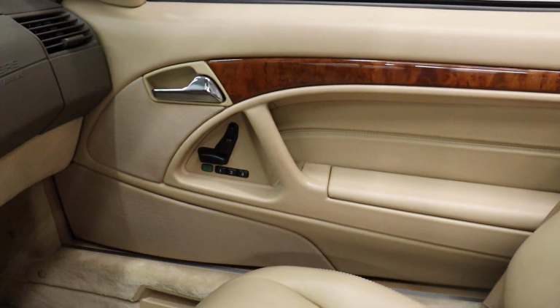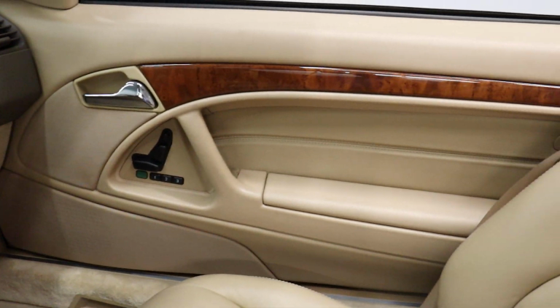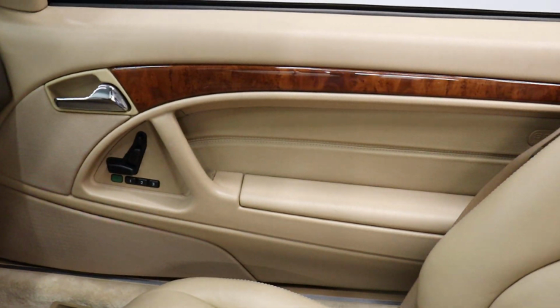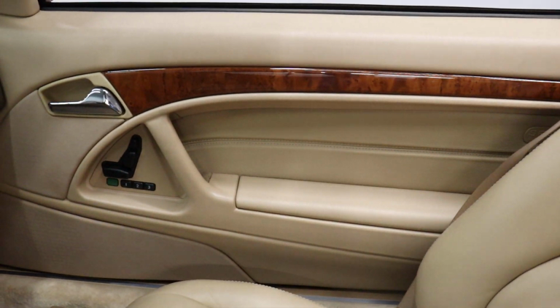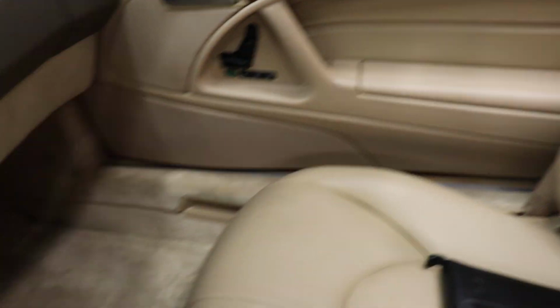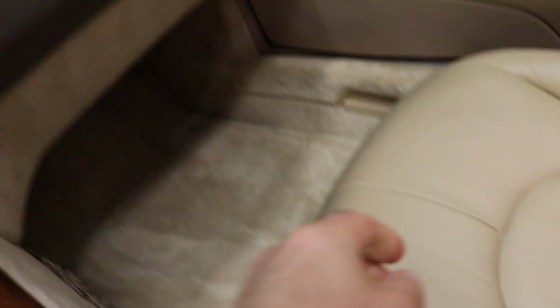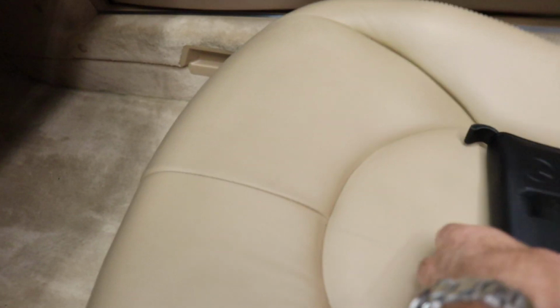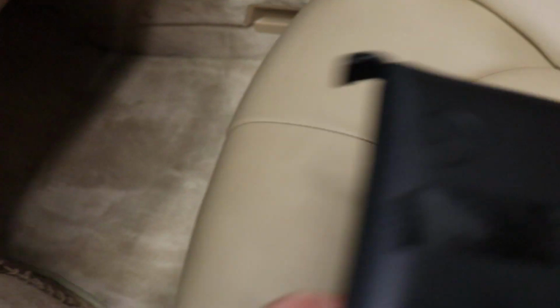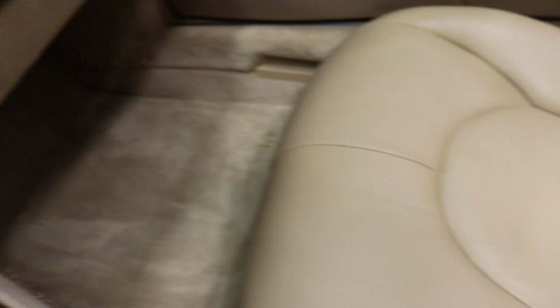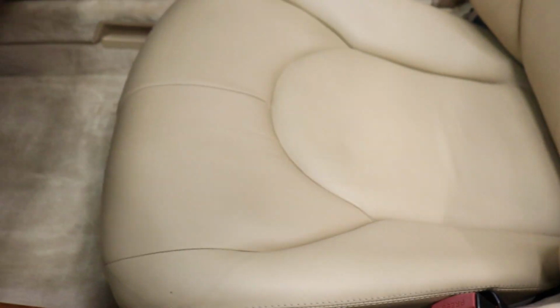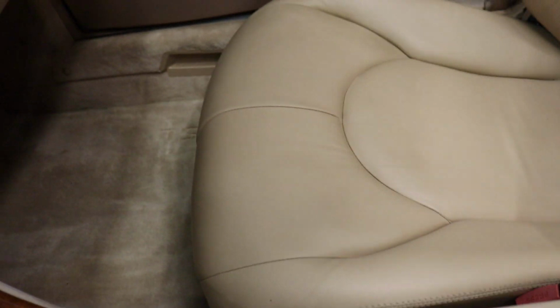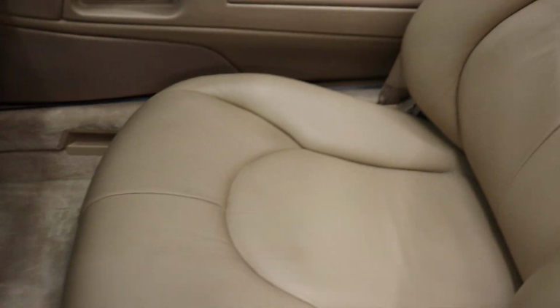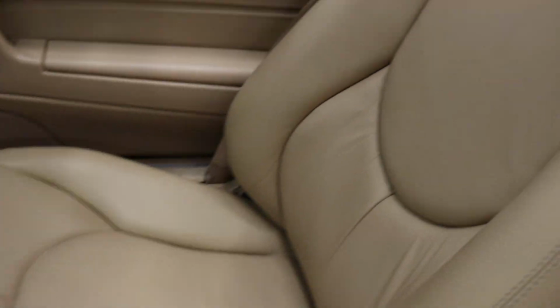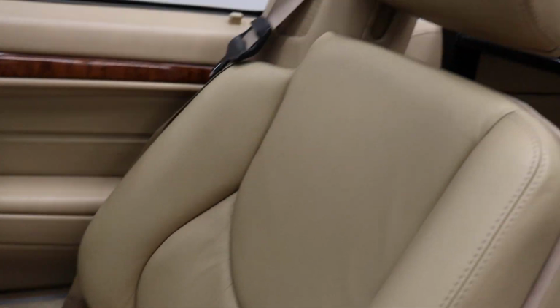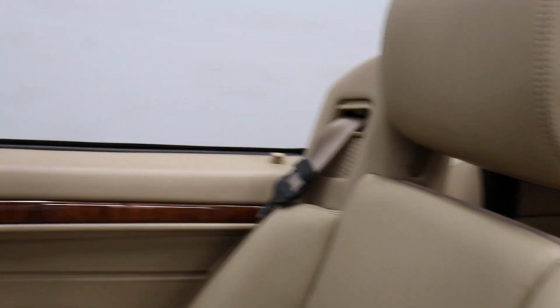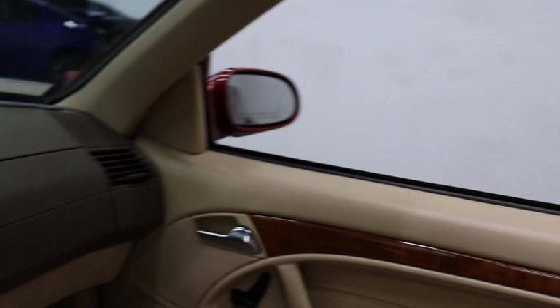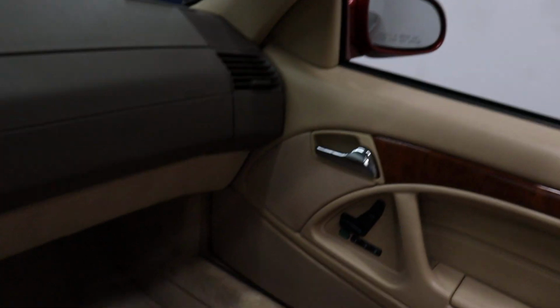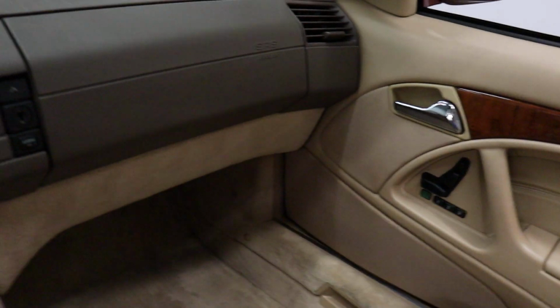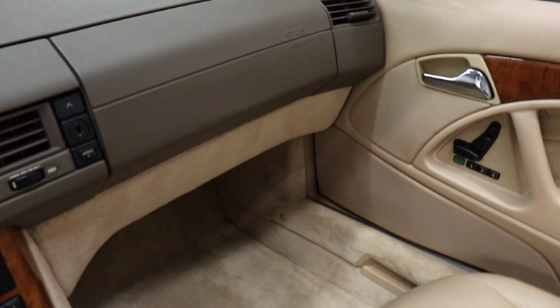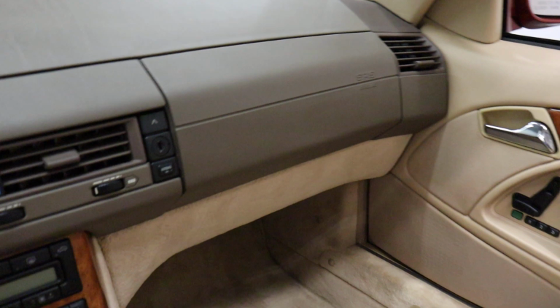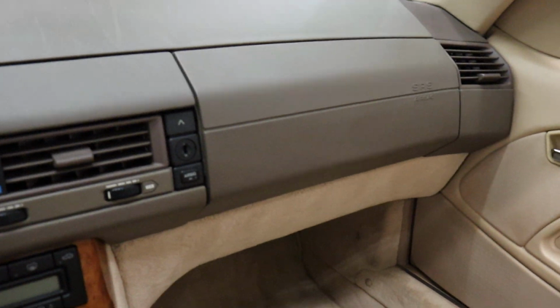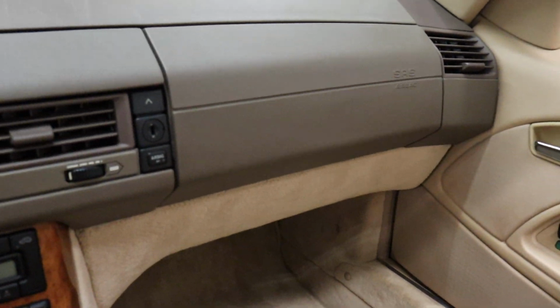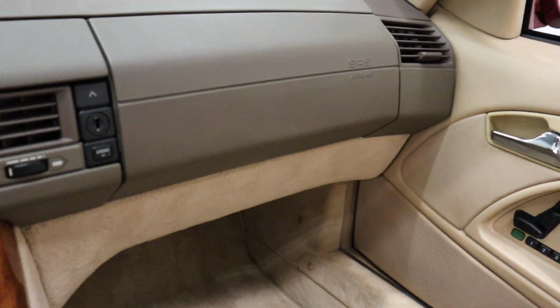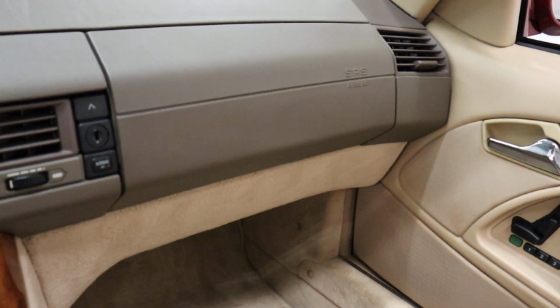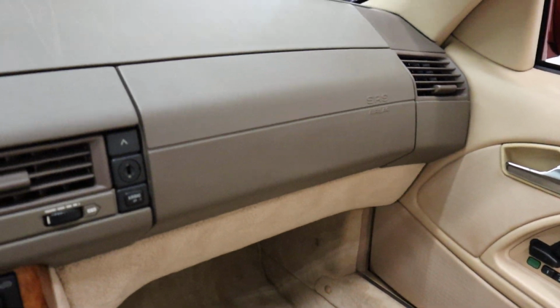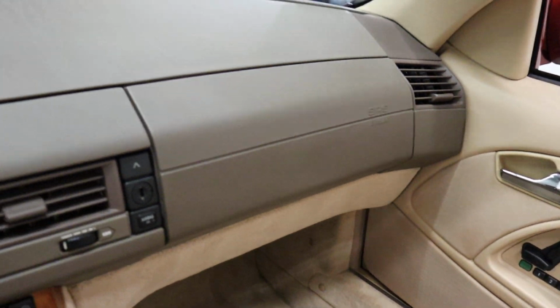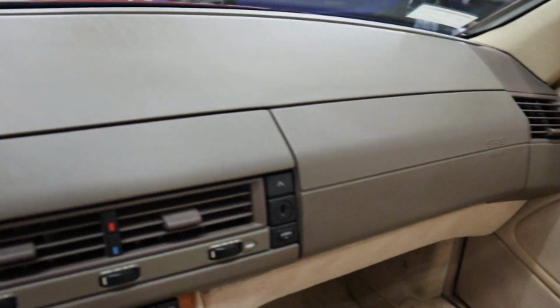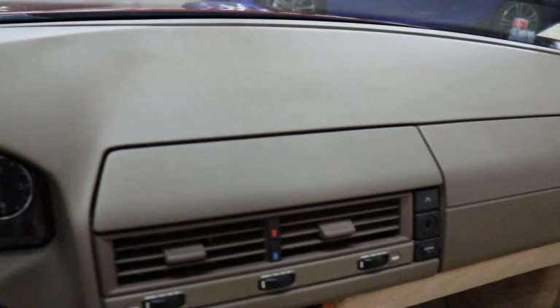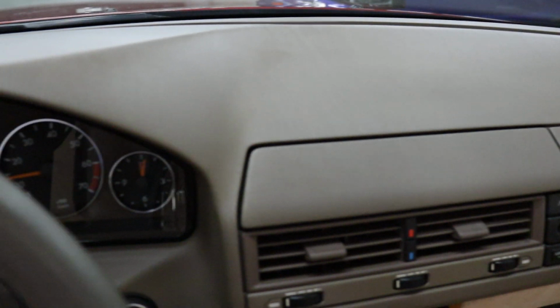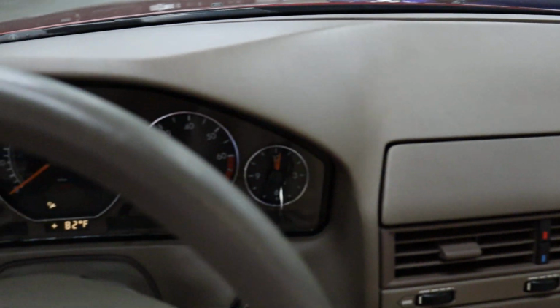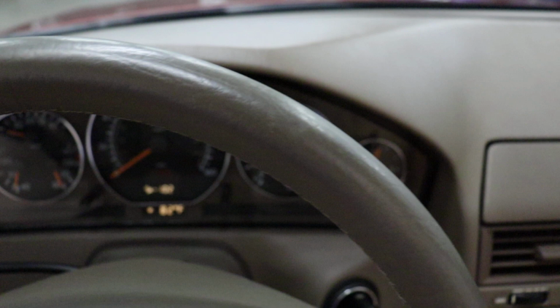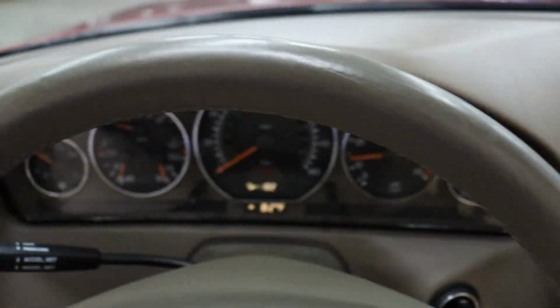Passenger side door, passenger side seat. There's a weather band — you don't hear that anymore. That's a weather band for the Mercedes; if you're familiar with this generation, that's not uncommon.